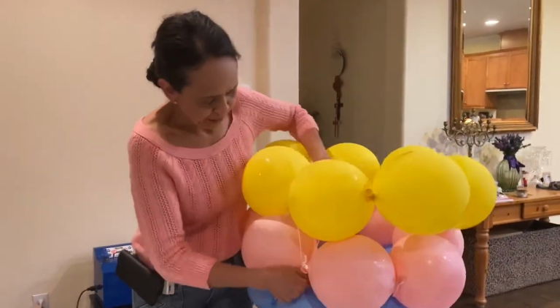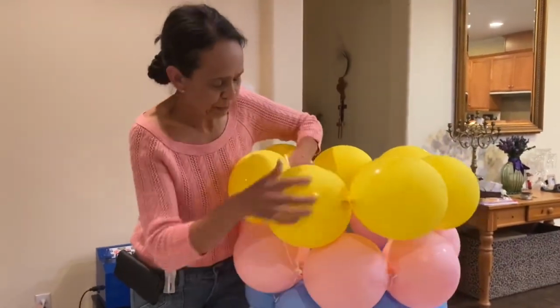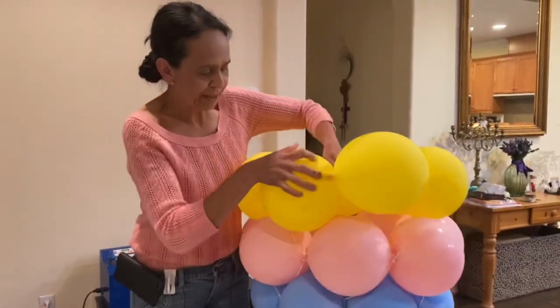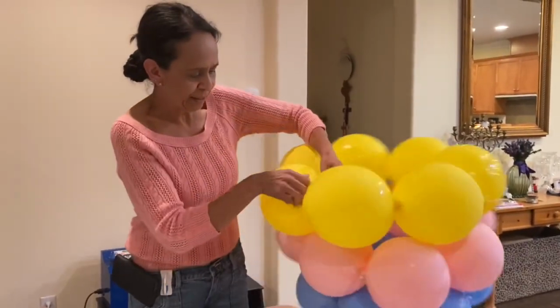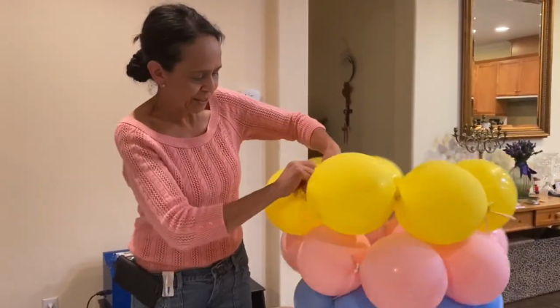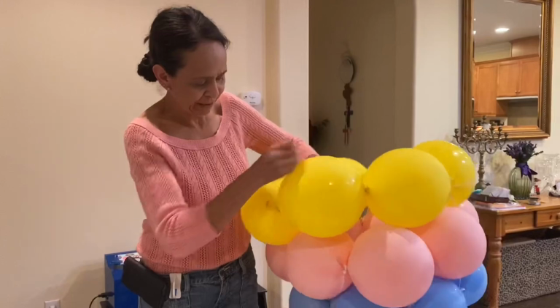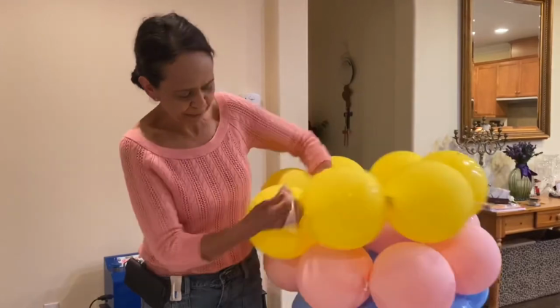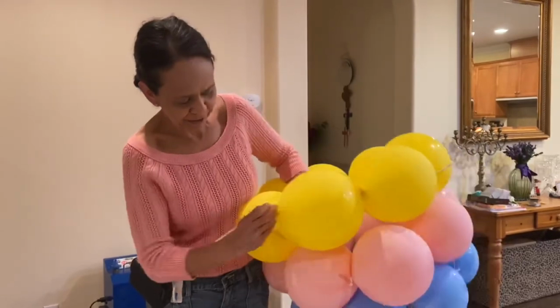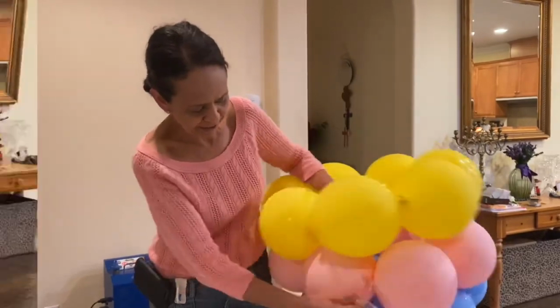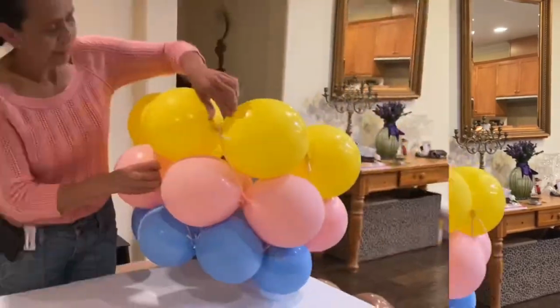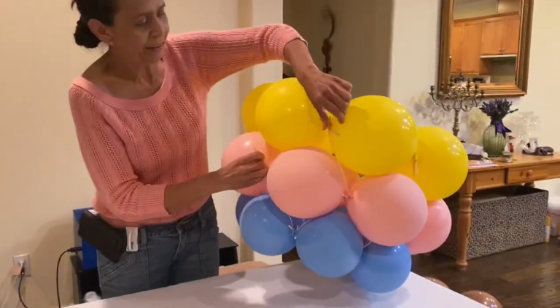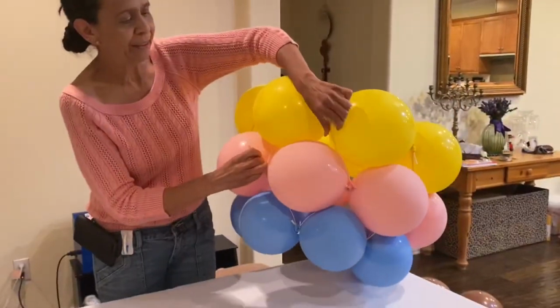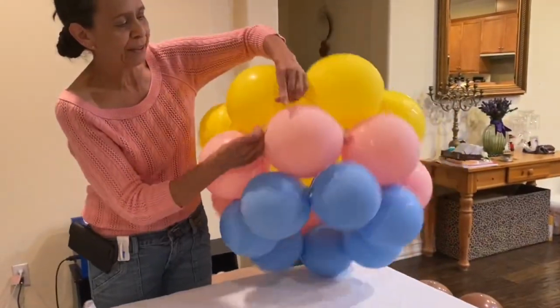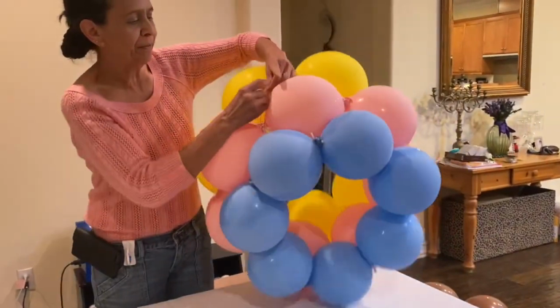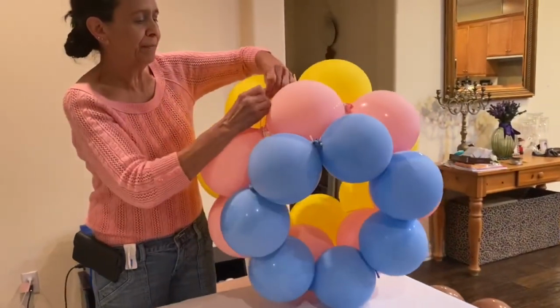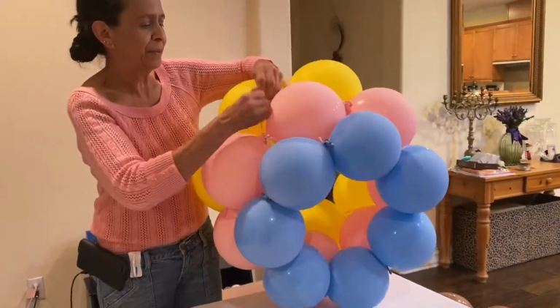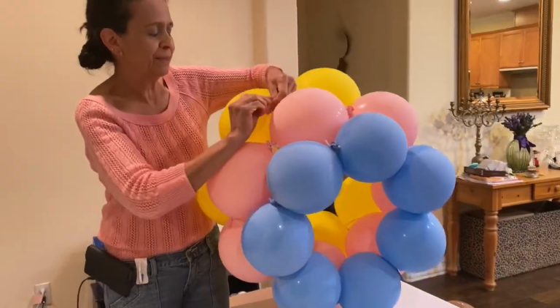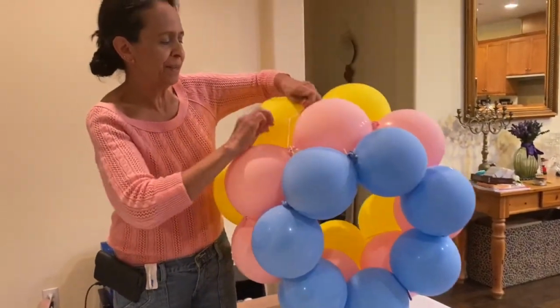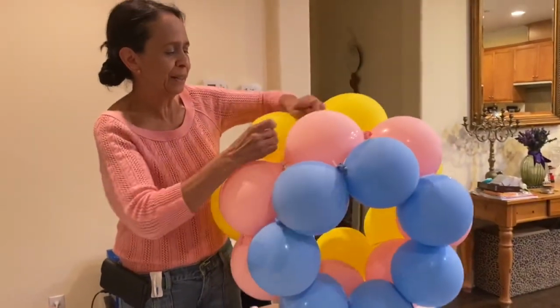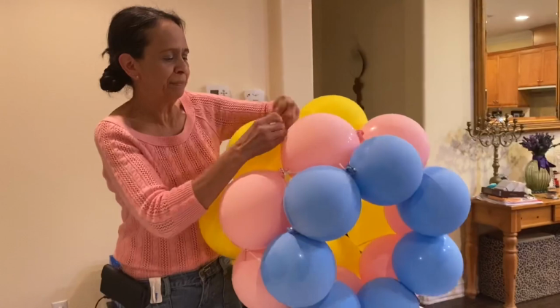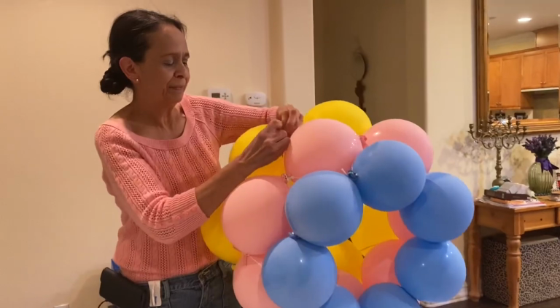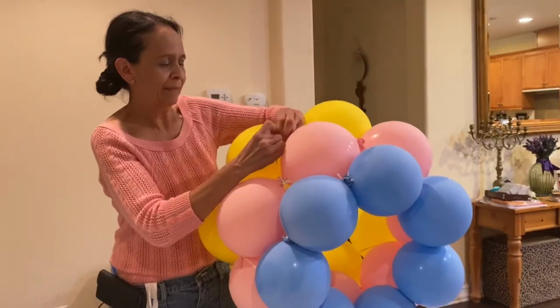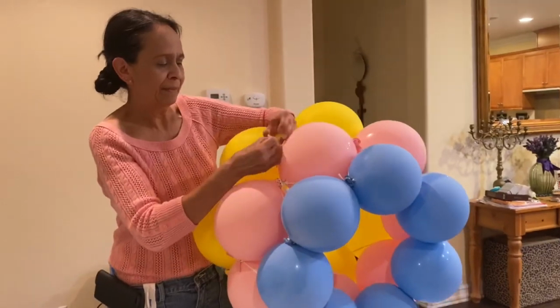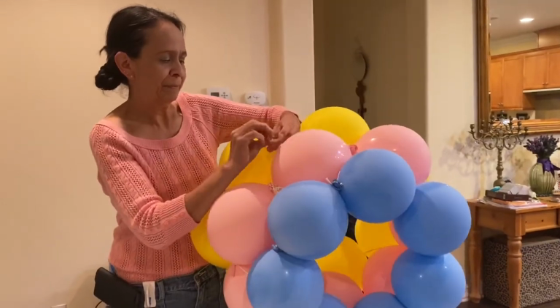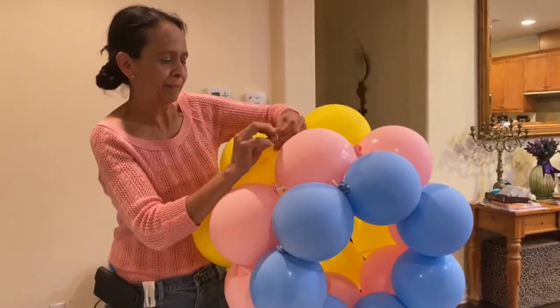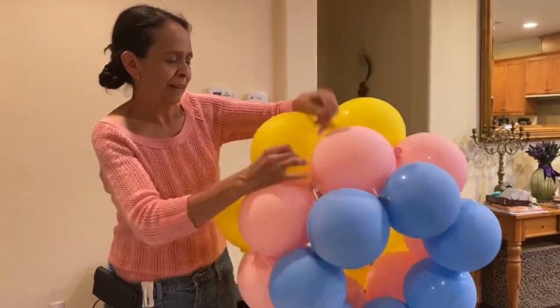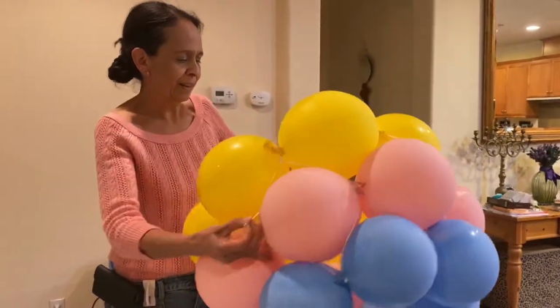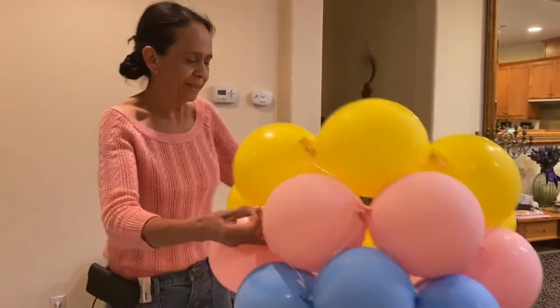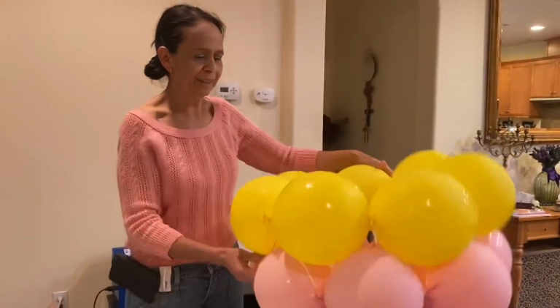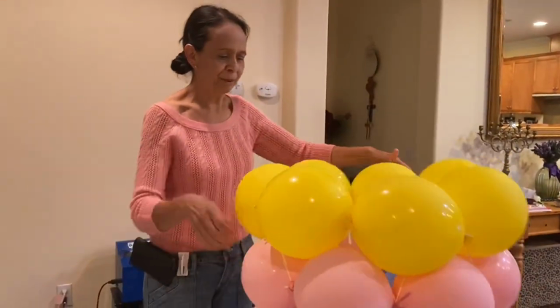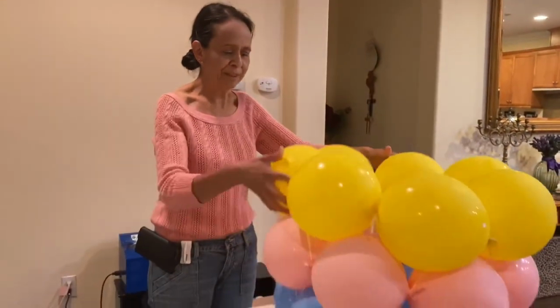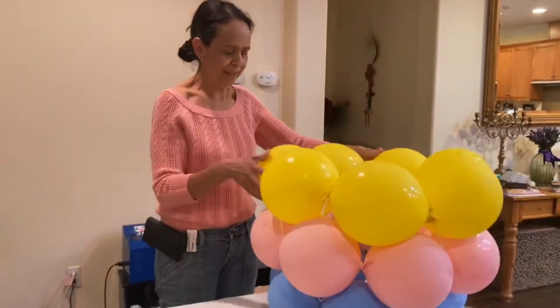It's pretty easy, you just need to have some patience. Here I am done with this, so I'm going to tie it up. As you can see, all the balloons stay together.